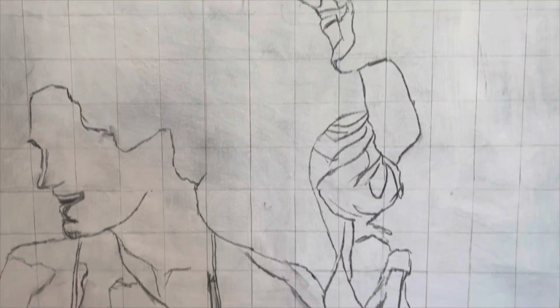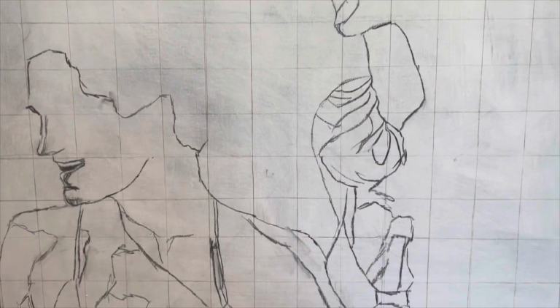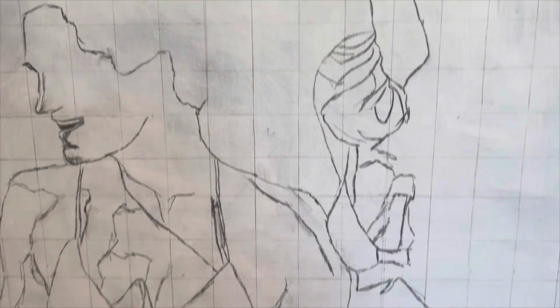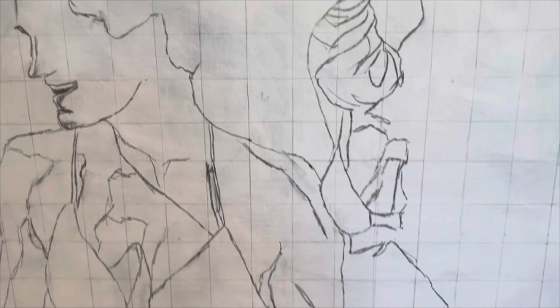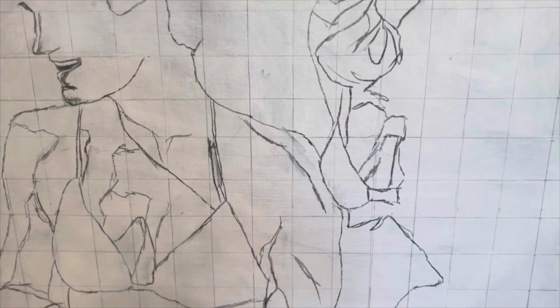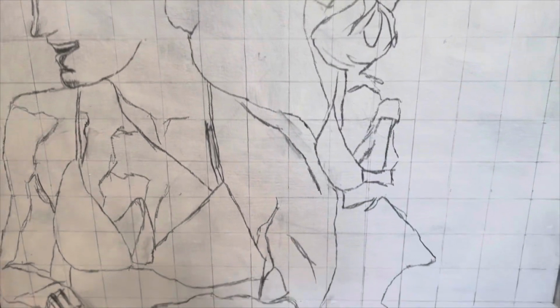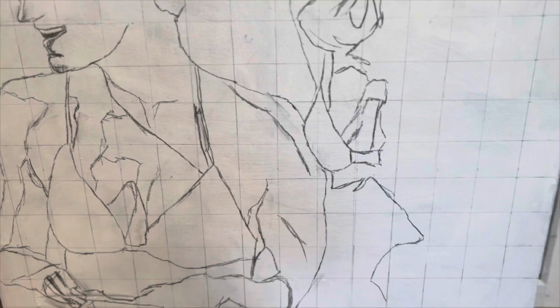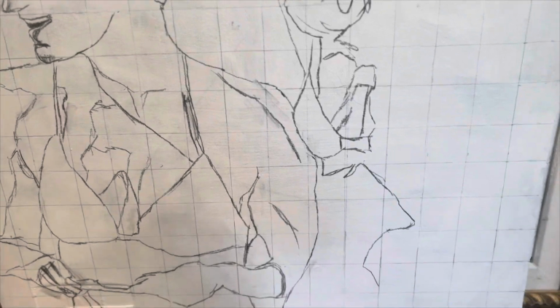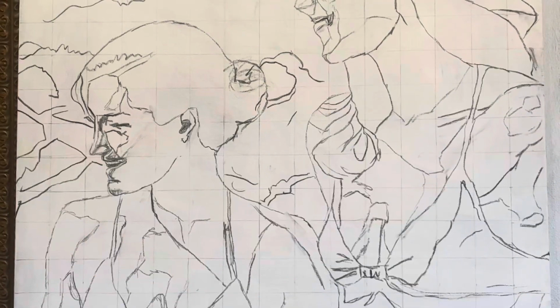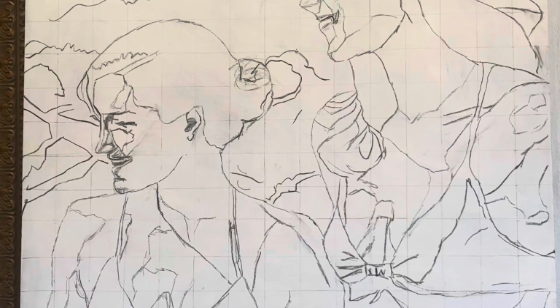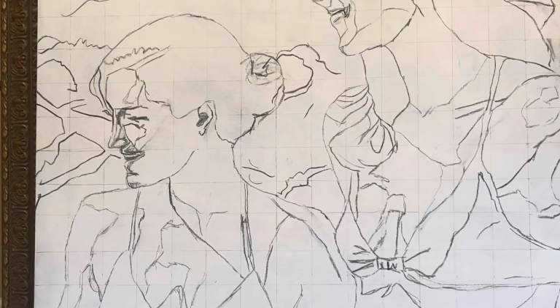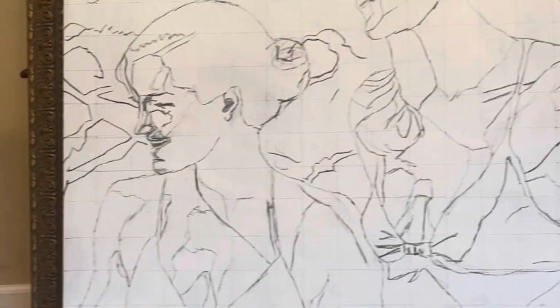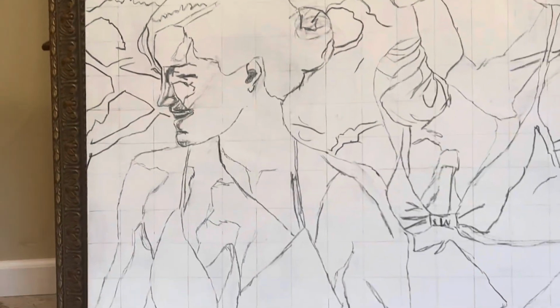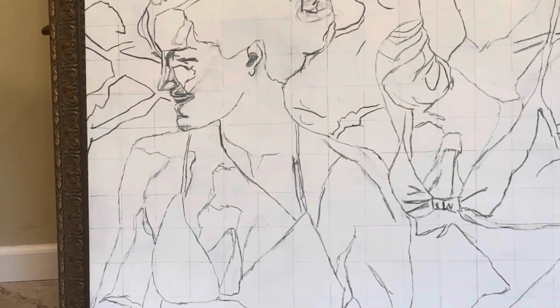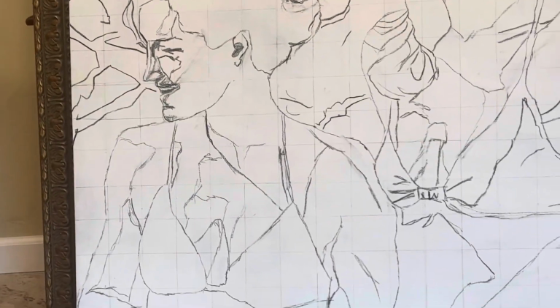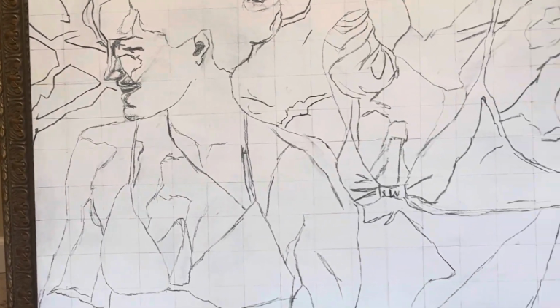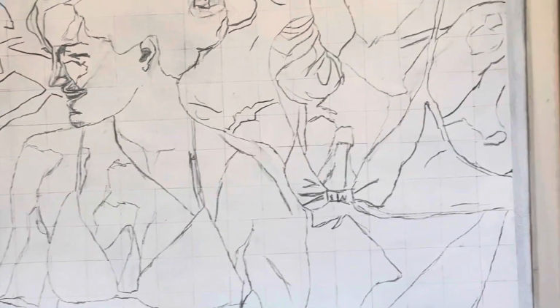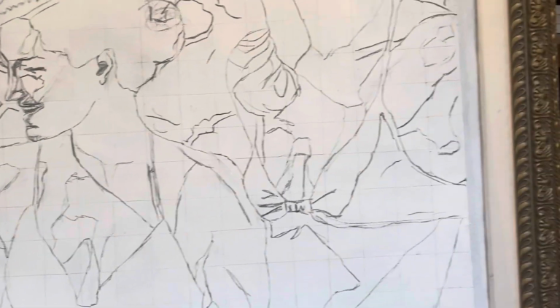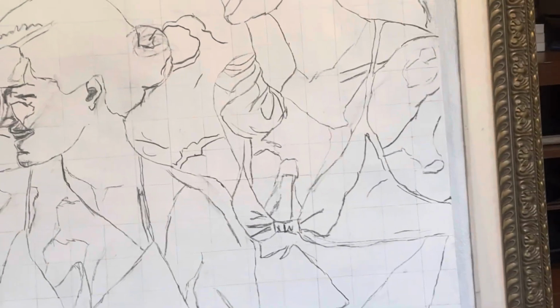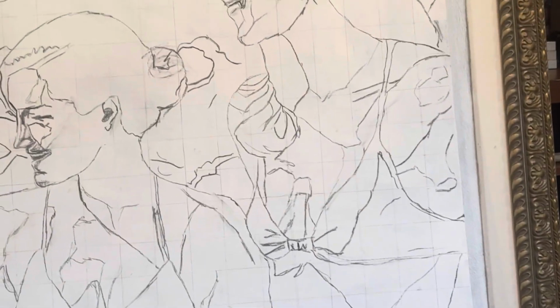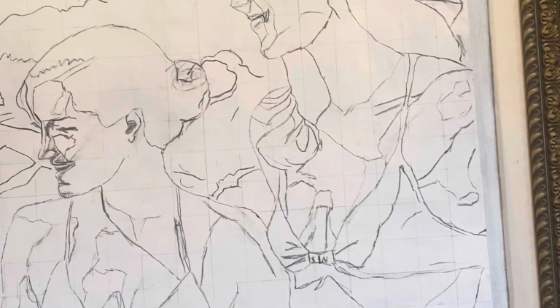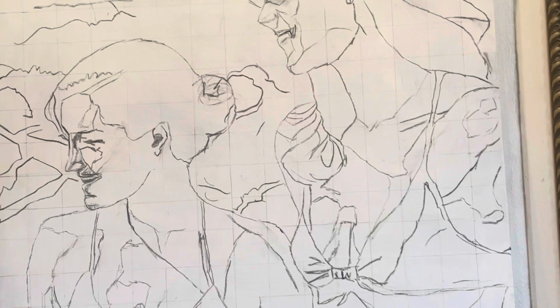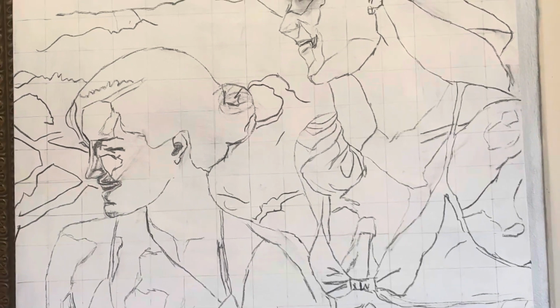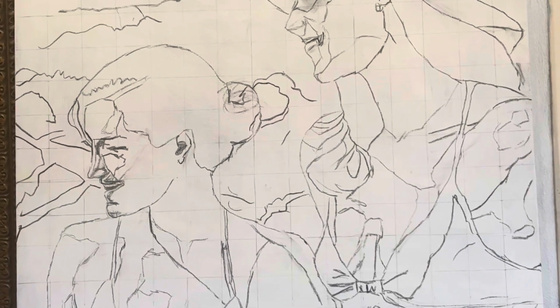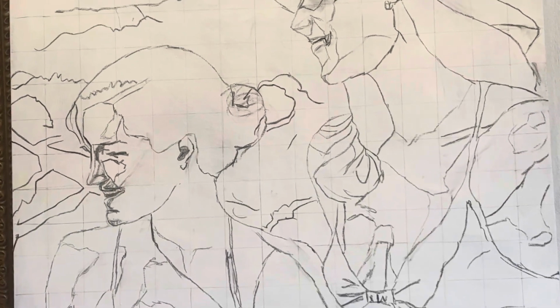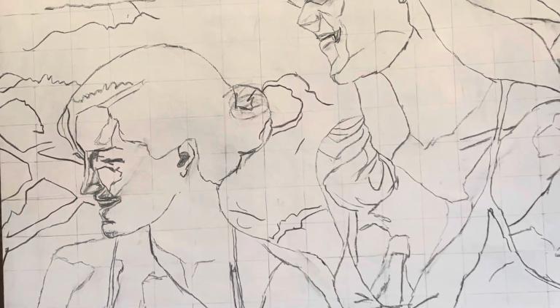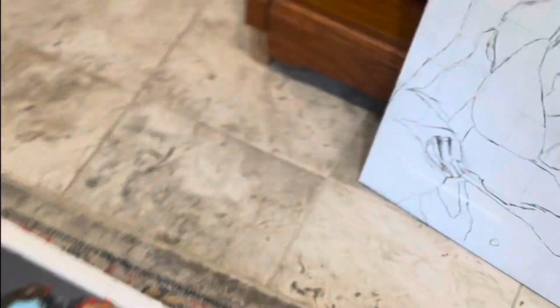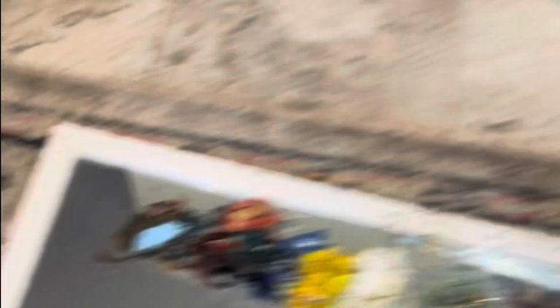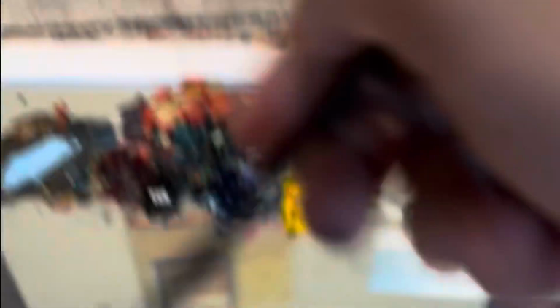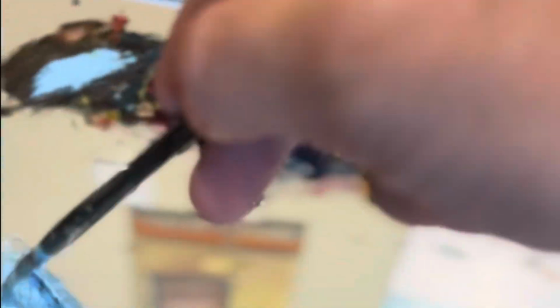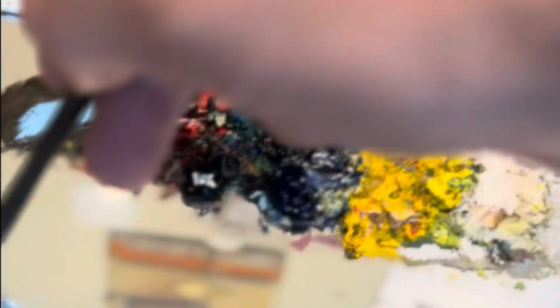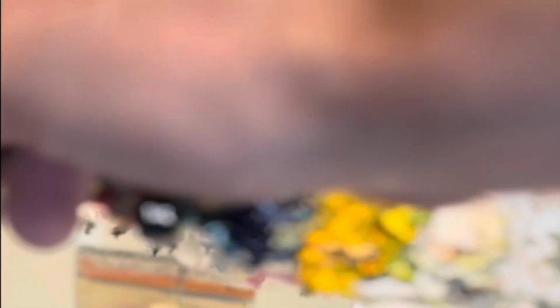I was drawing it while sitting down, and man, my knees, man. Just drawing to give myself a roadmap for the paint.